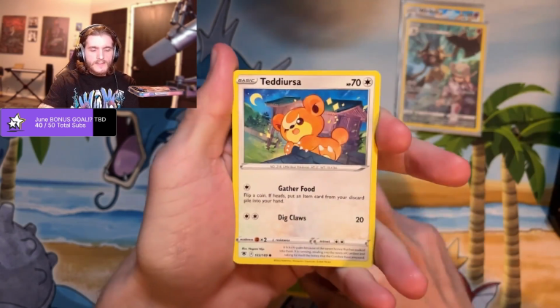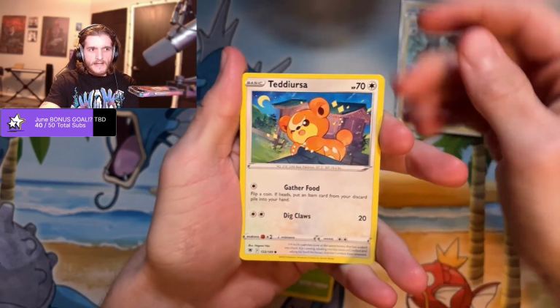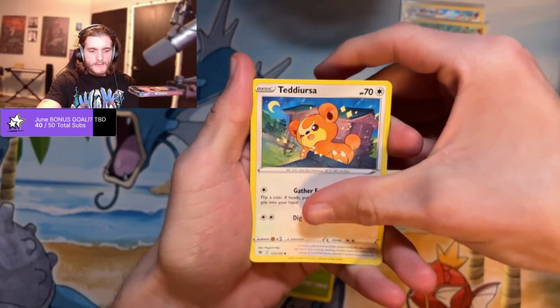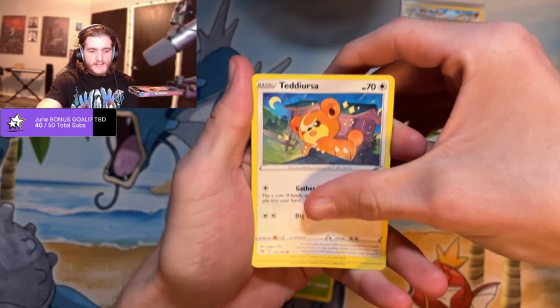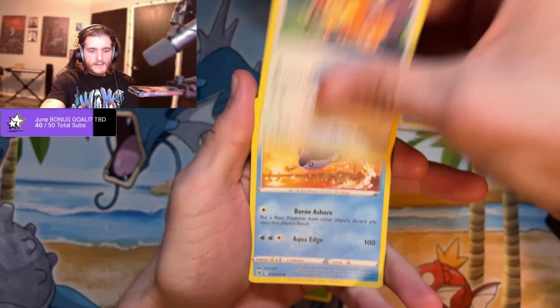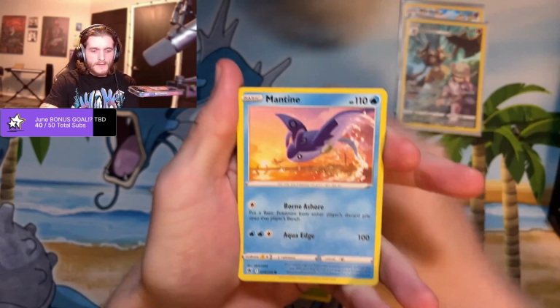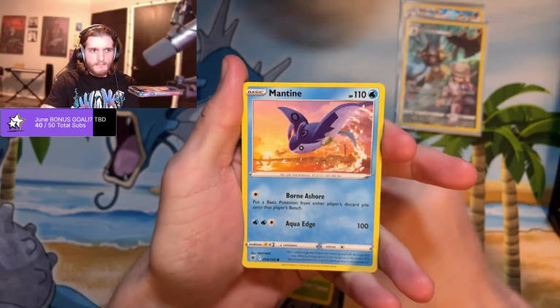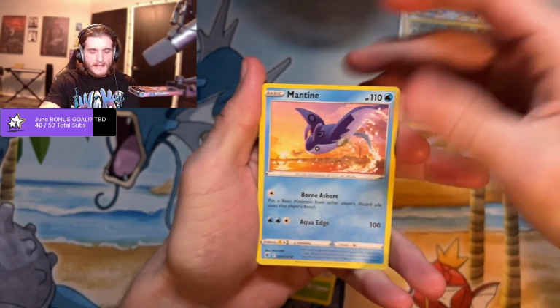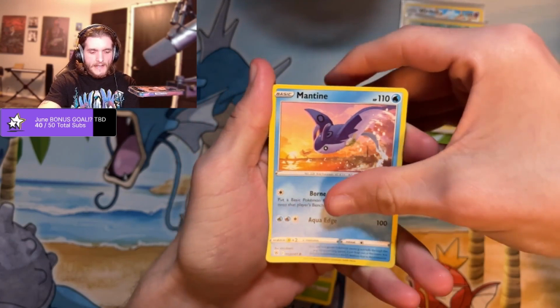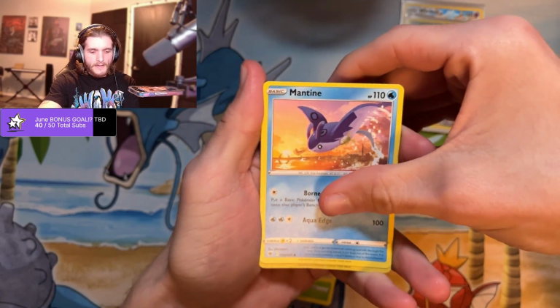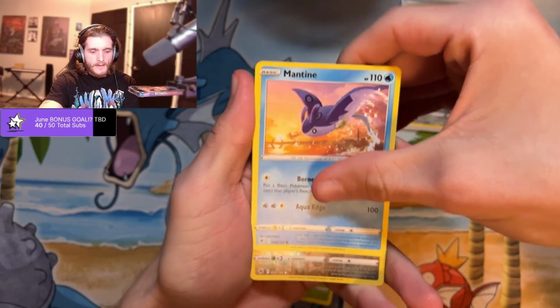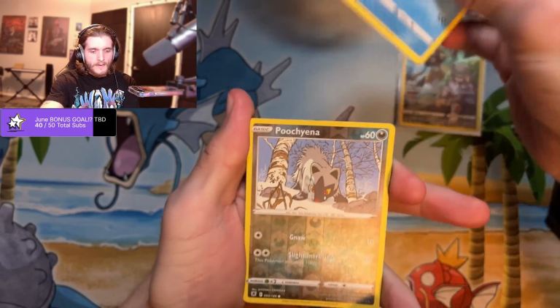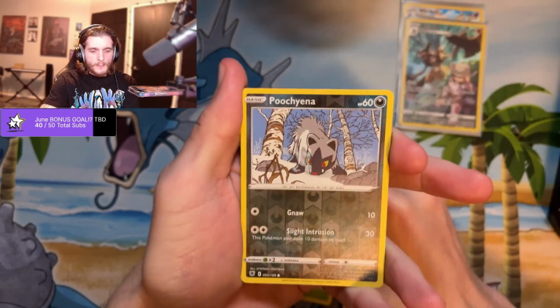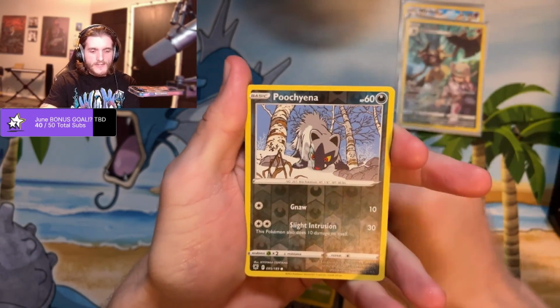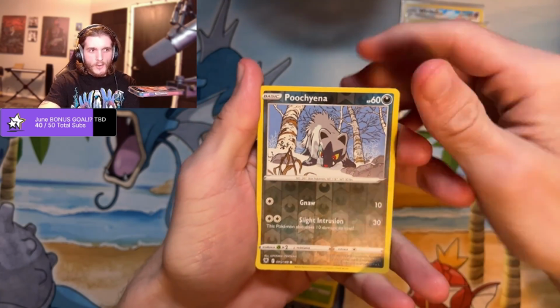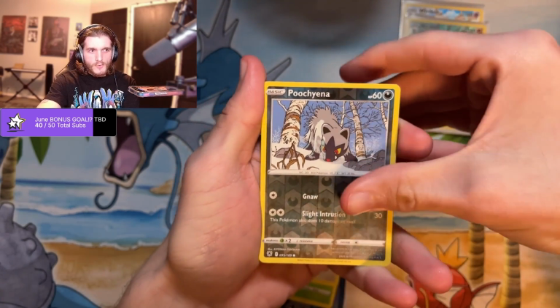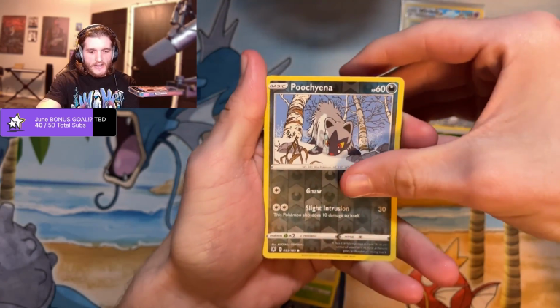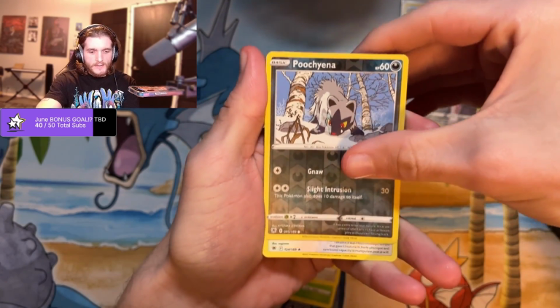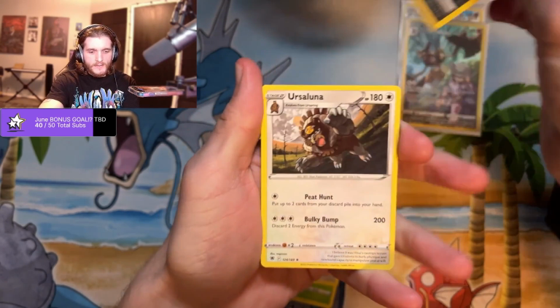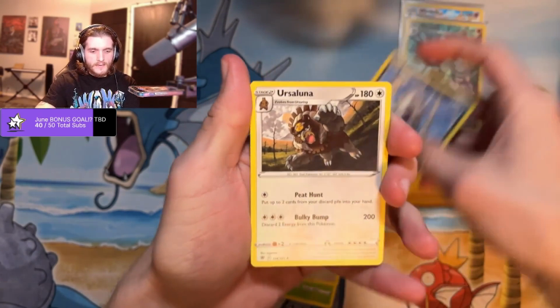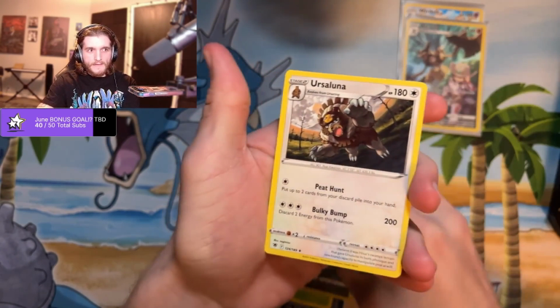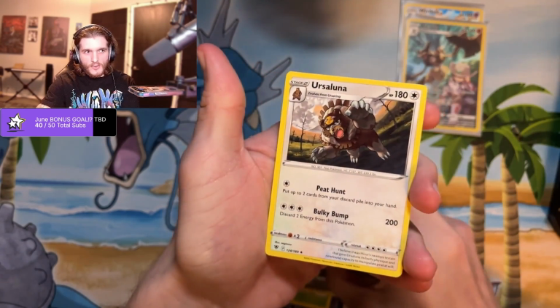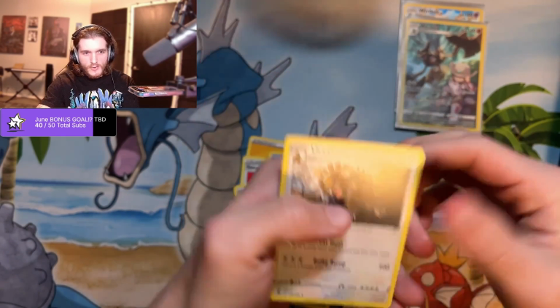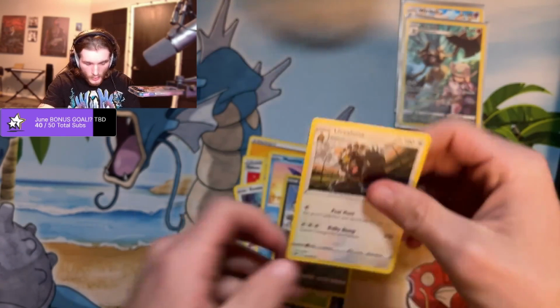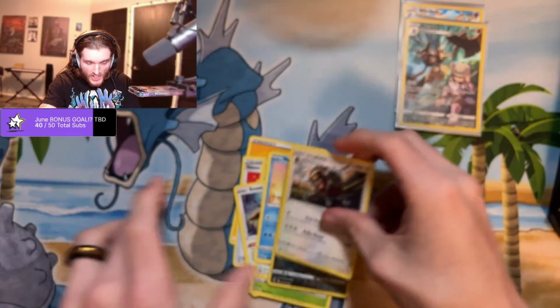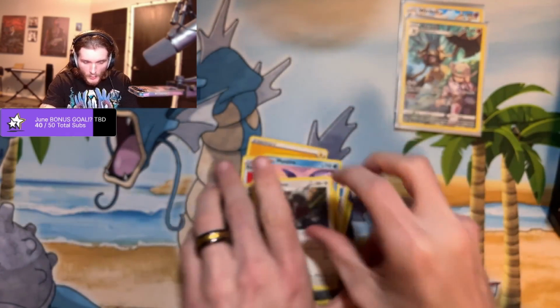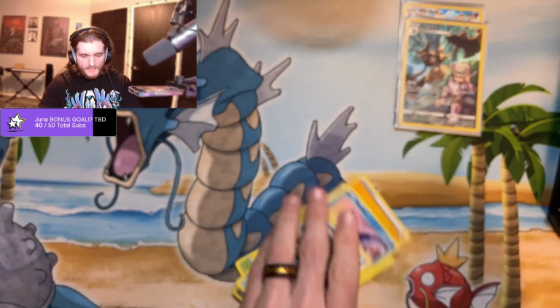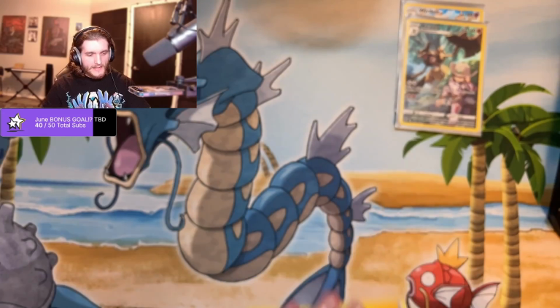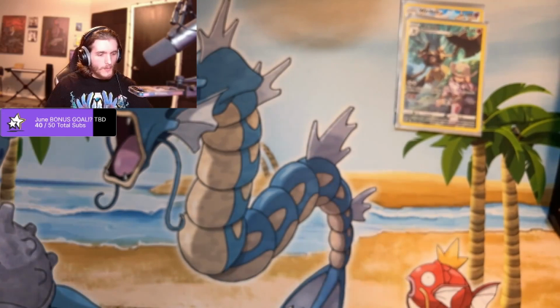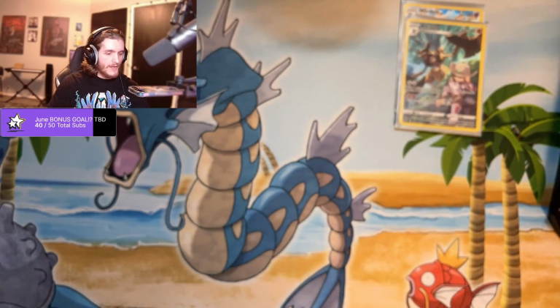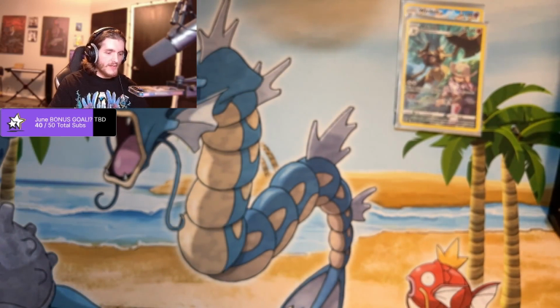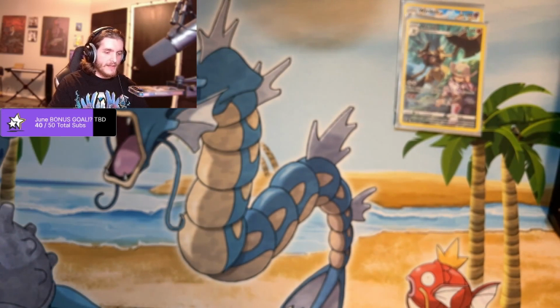Teddy Ursa, Mantine, reverse holo Poochyena — and there's an Ursa Luna. All right, no hollows or anything yet.